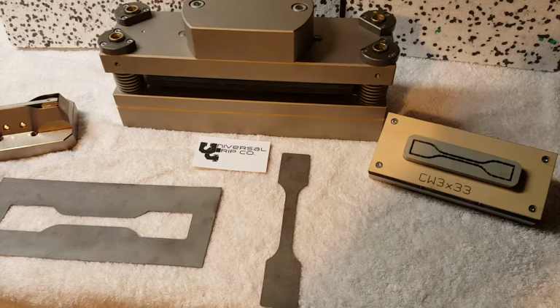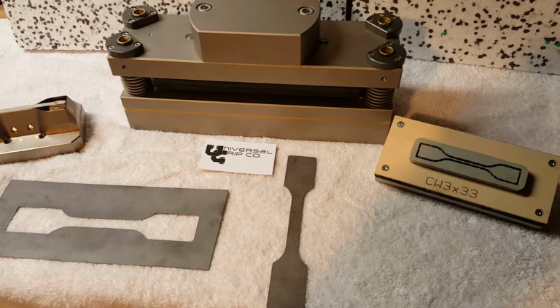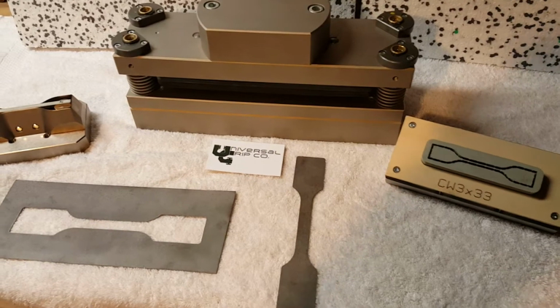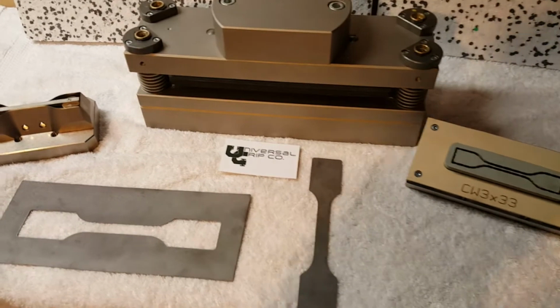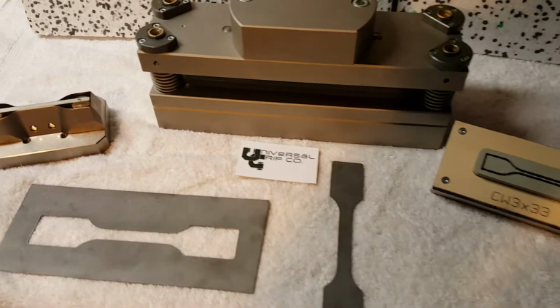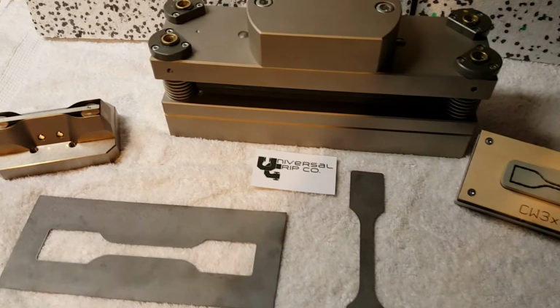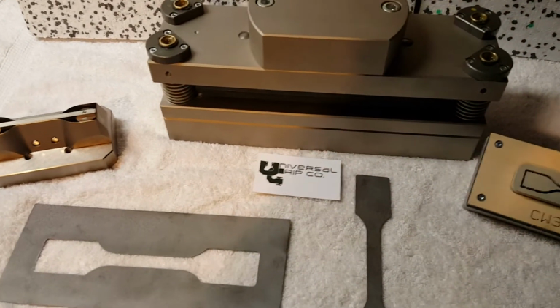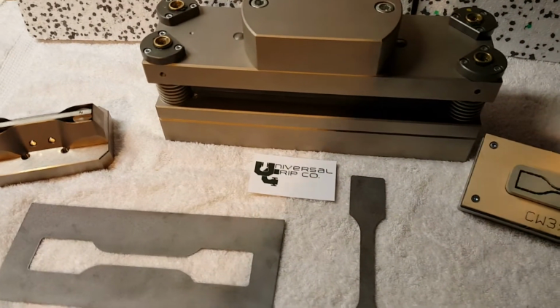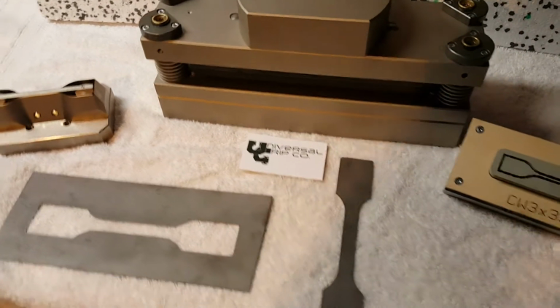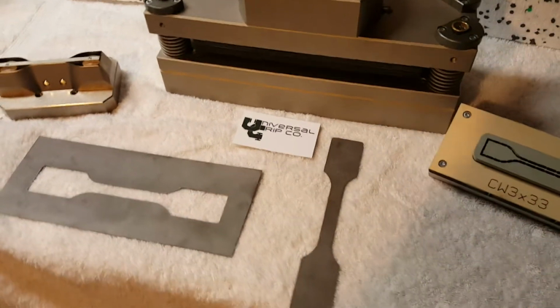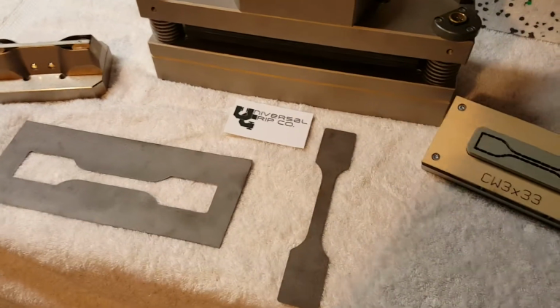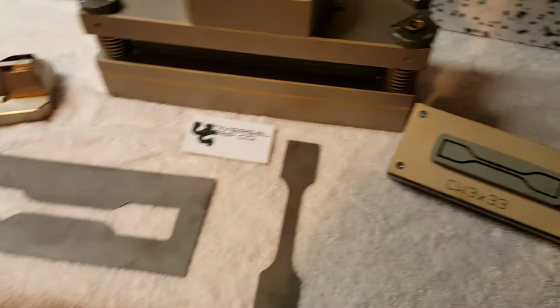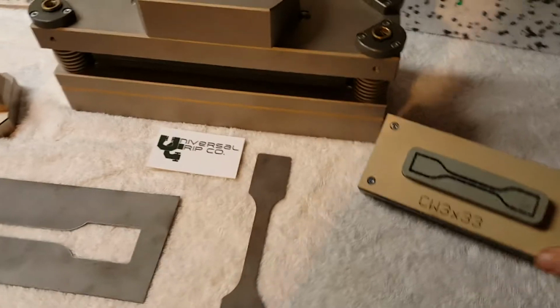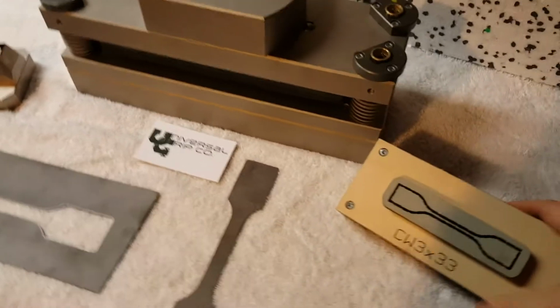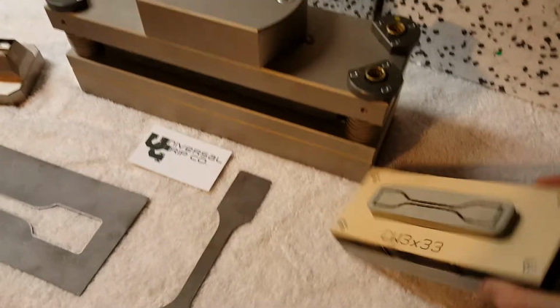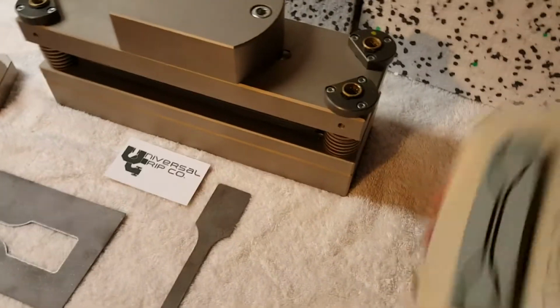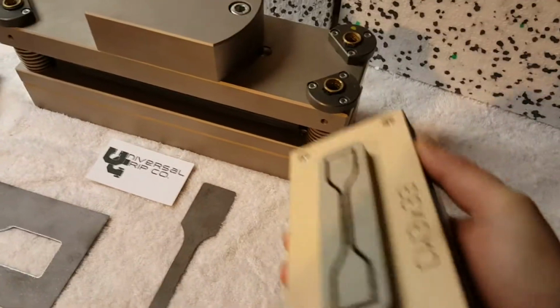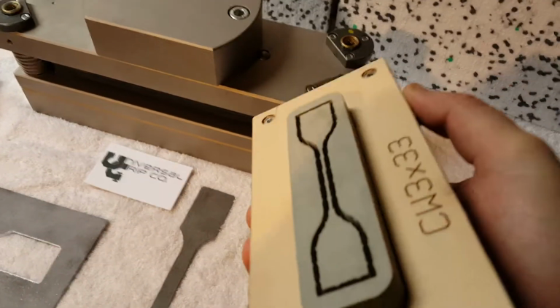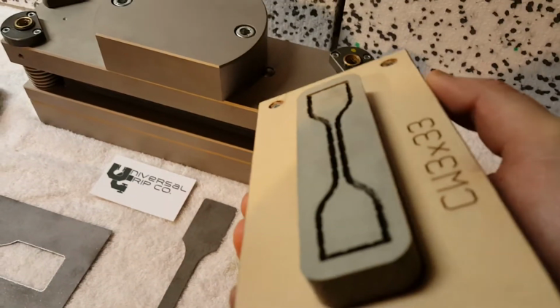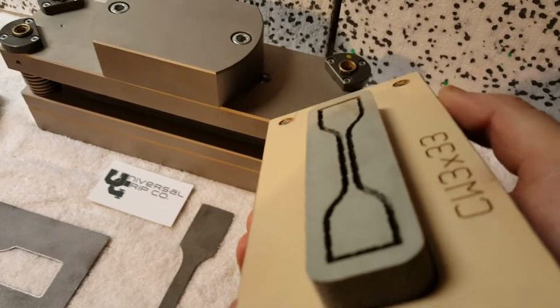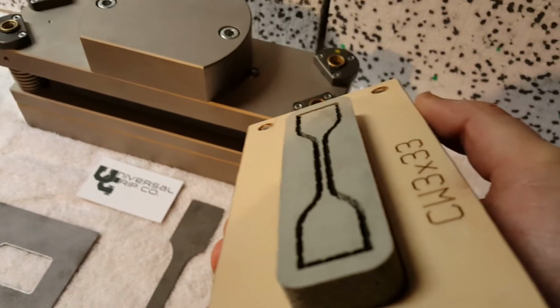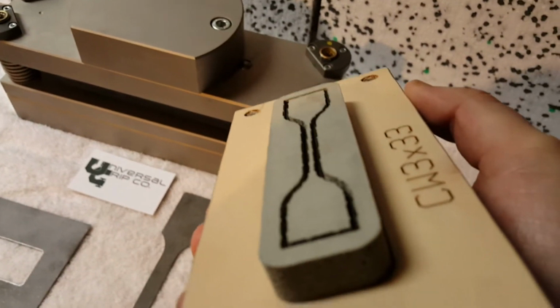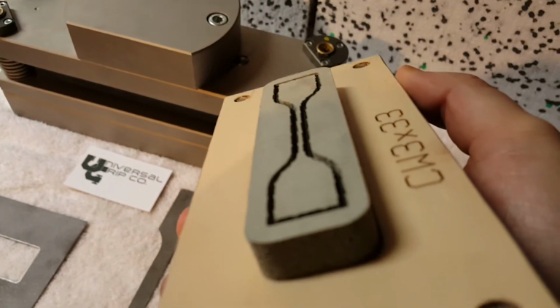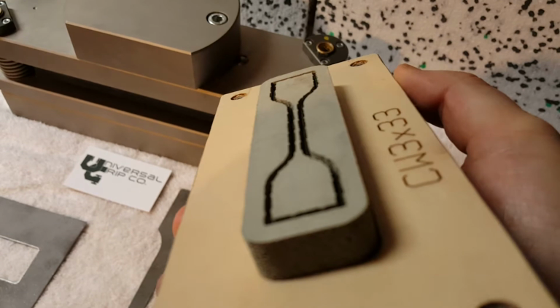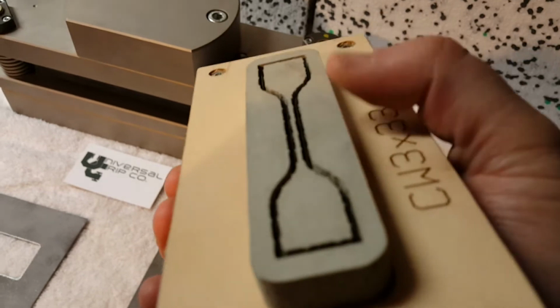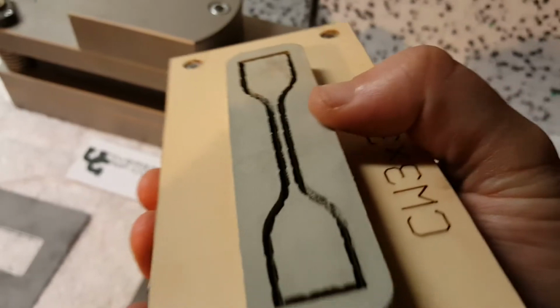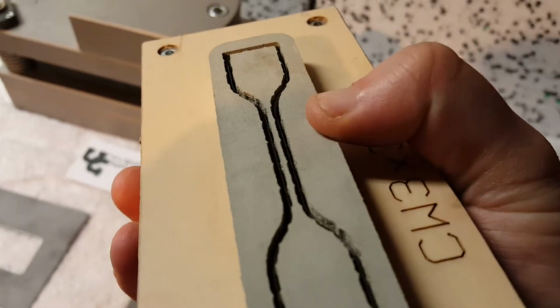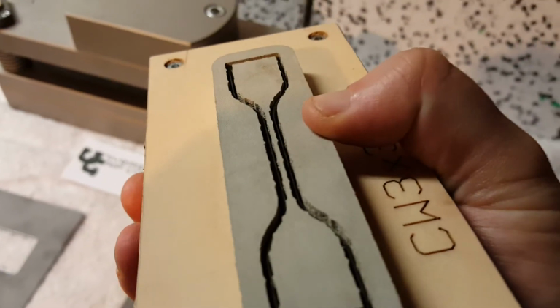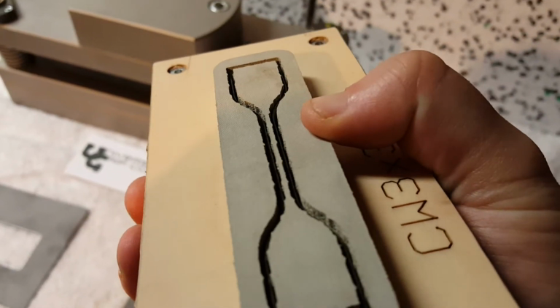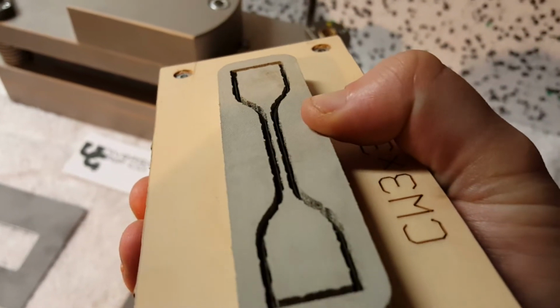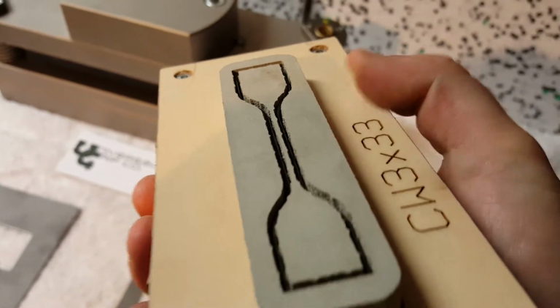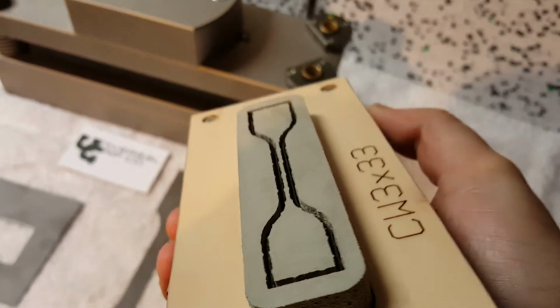Hello everyone. Today we're showing our full range of cutting dies. This is our ribbon steel cutting die. There's a small strip of steel that's embedded inside of the foam.